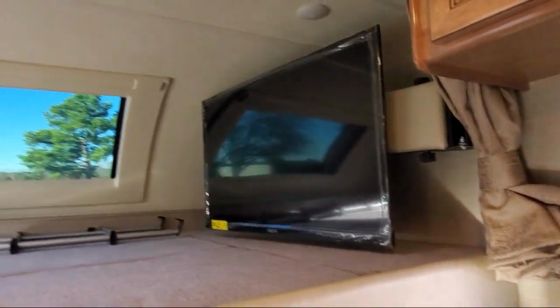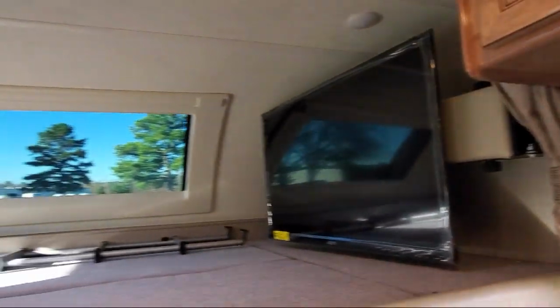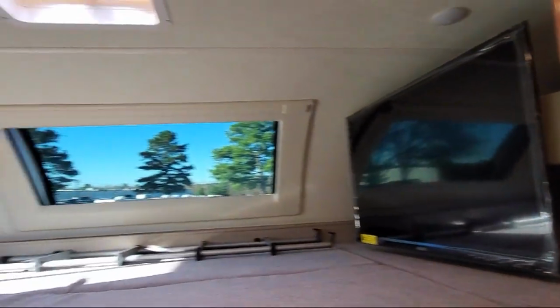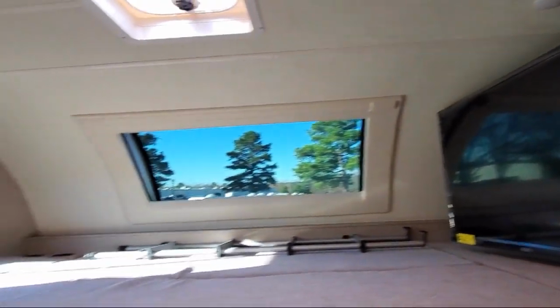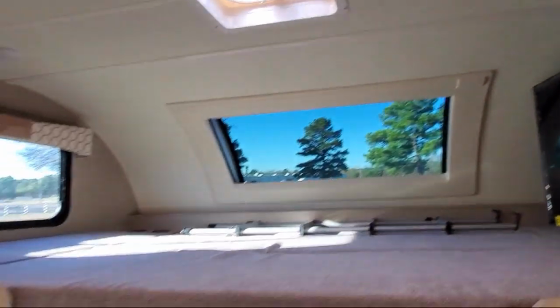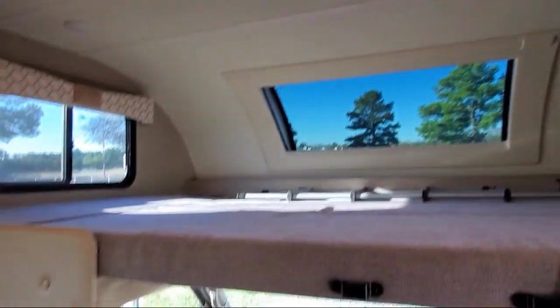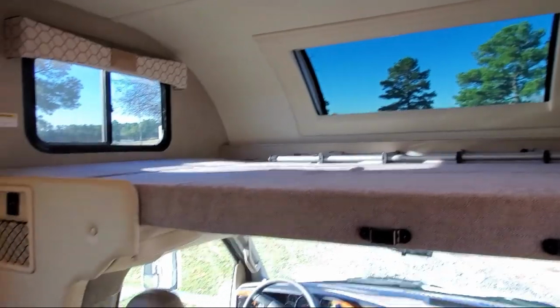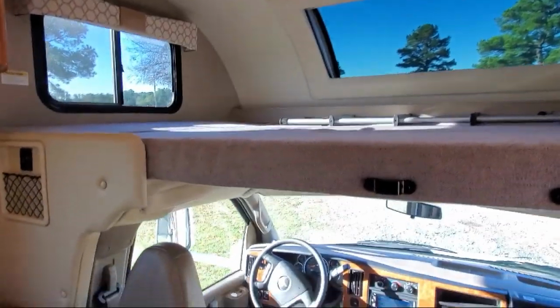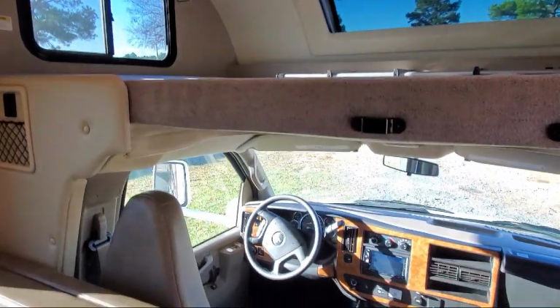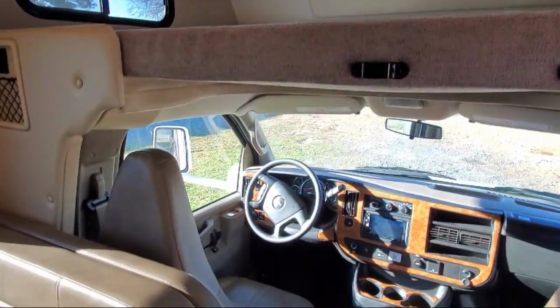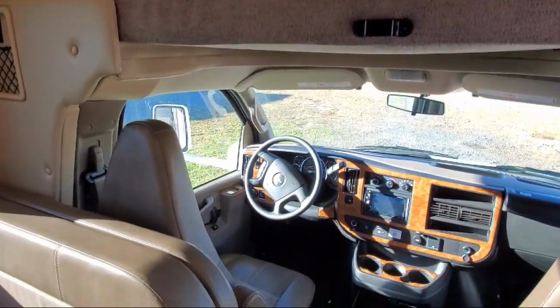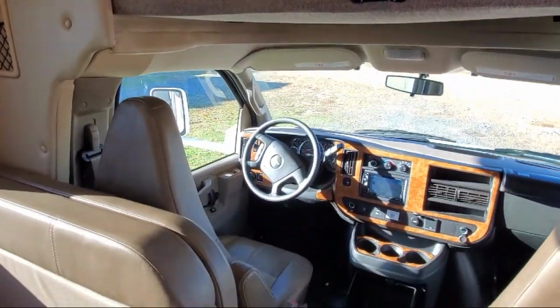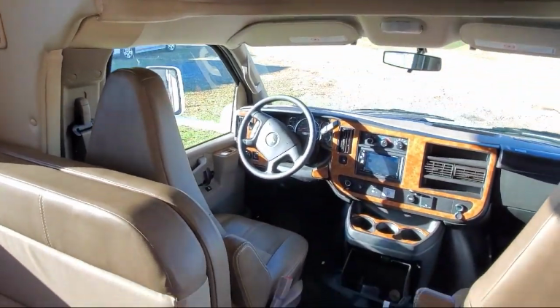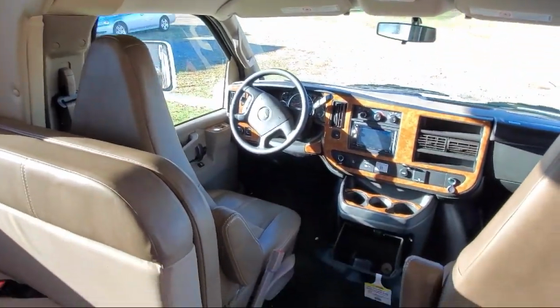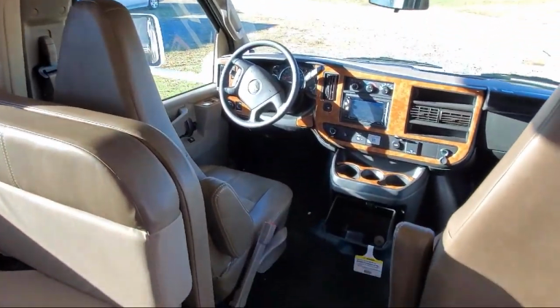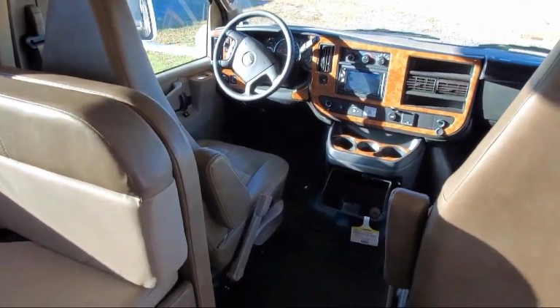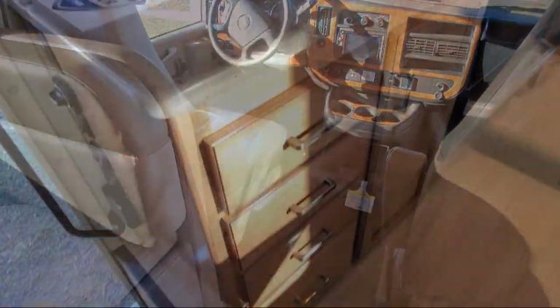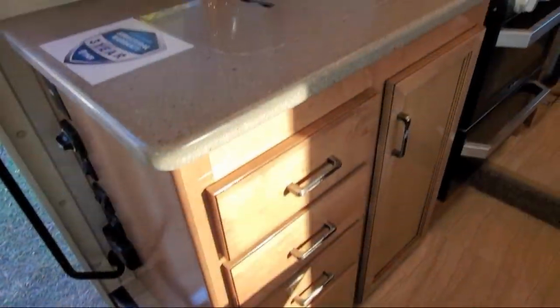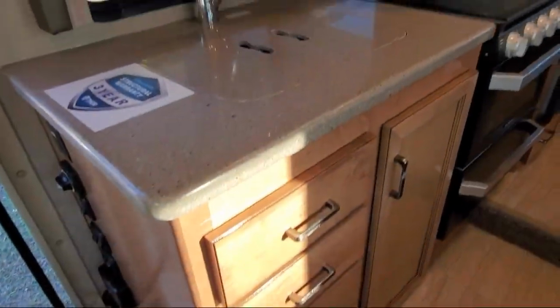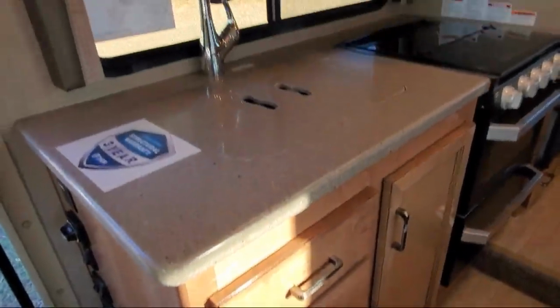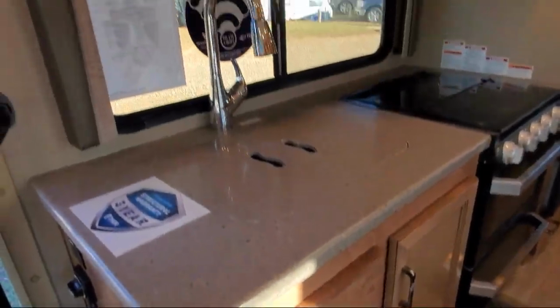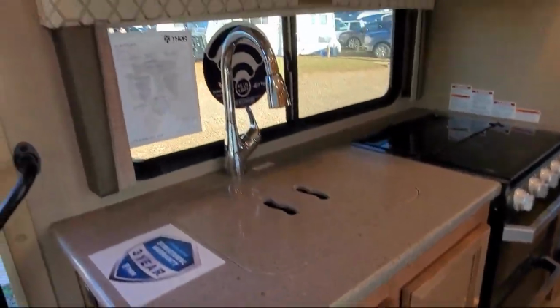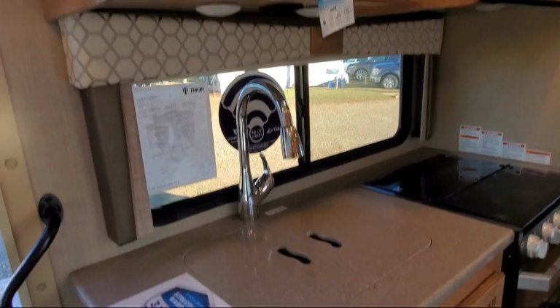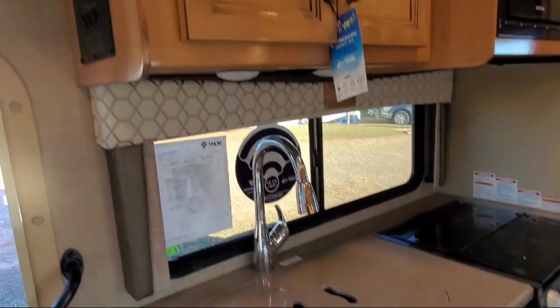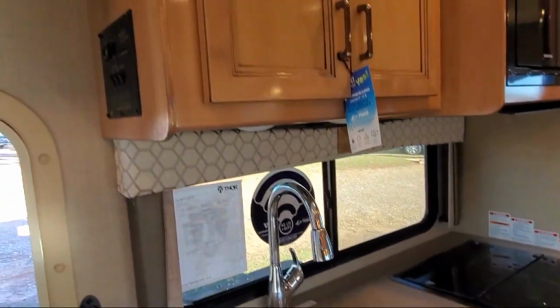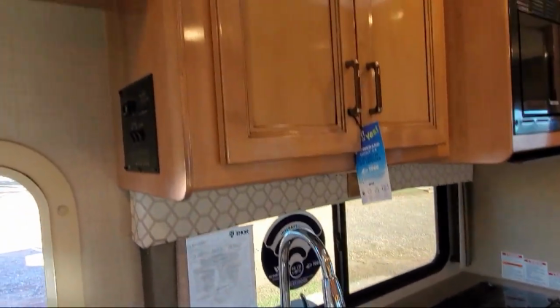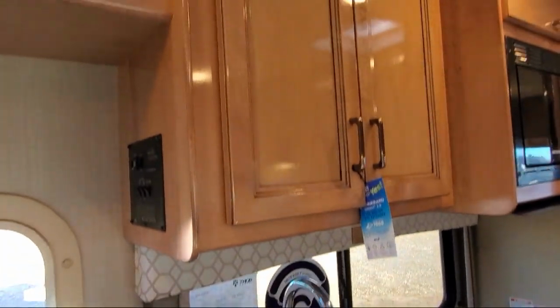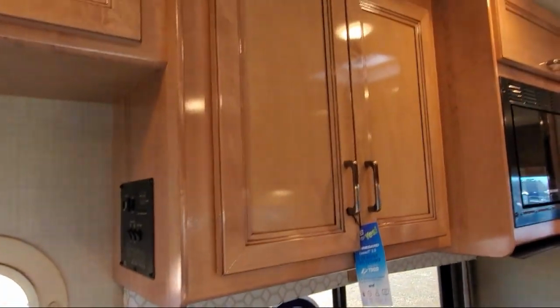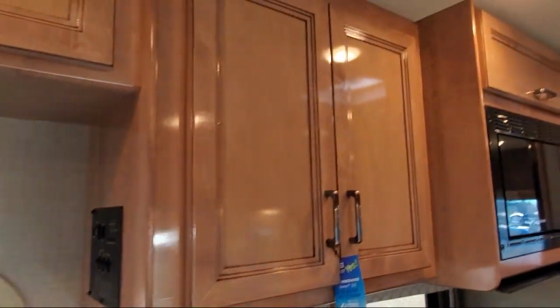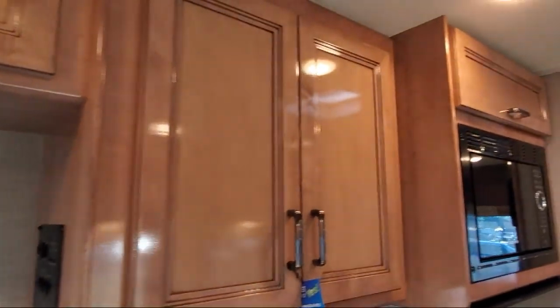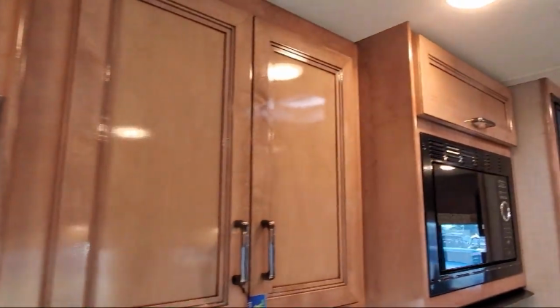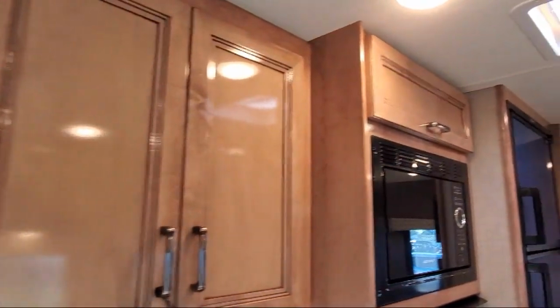The shower has a skylight, and the master bathroom includes a sink, toilet, and shower with a door. Additional features include dual lights overhead, bedside power outlets, and a double door refrigerator.